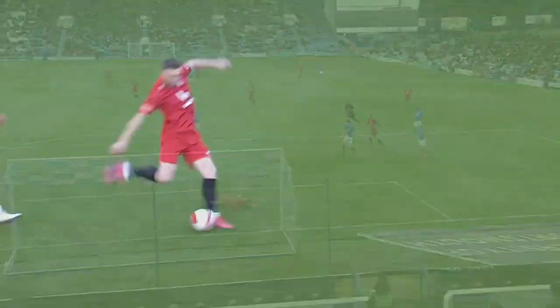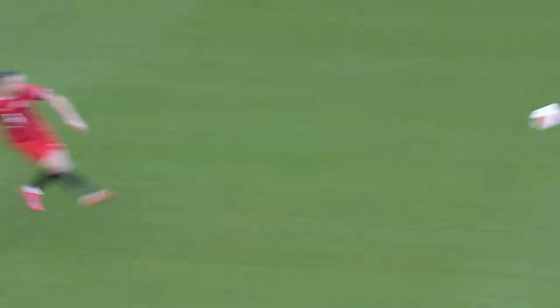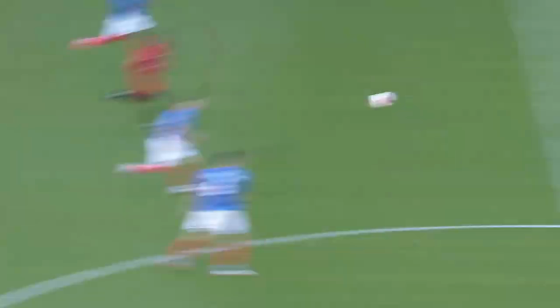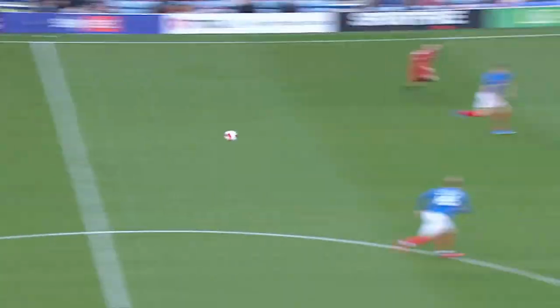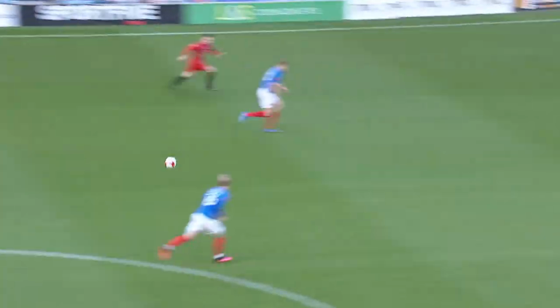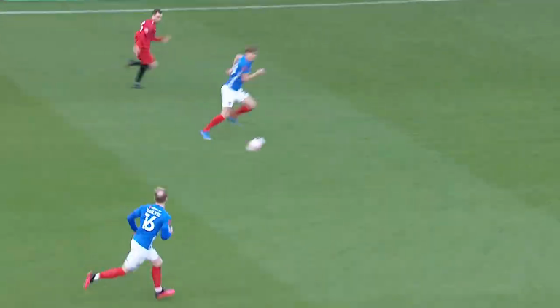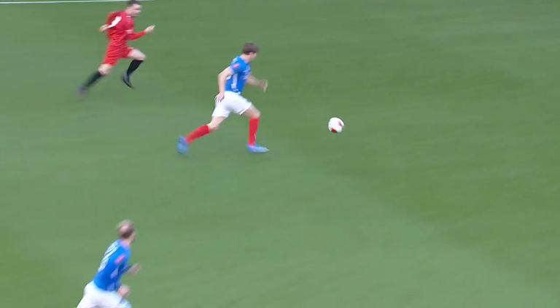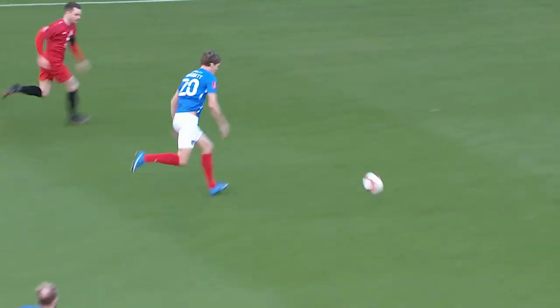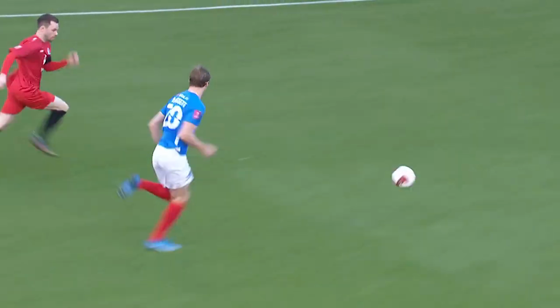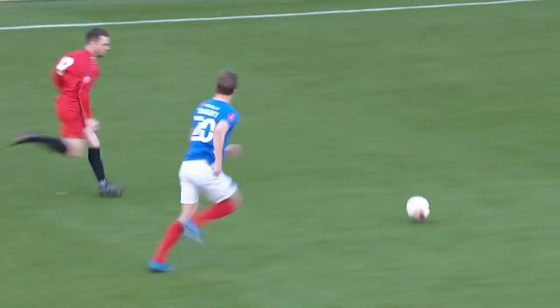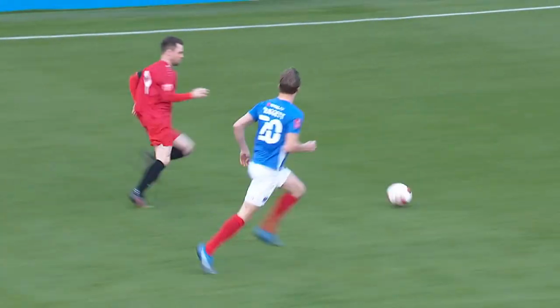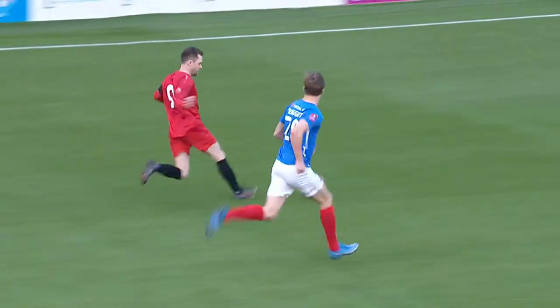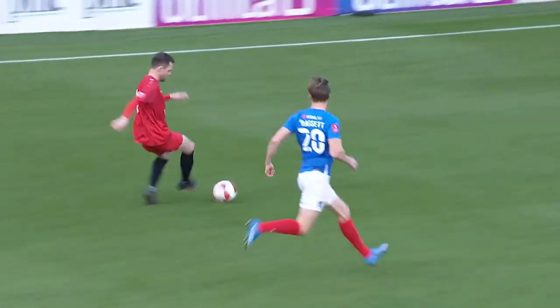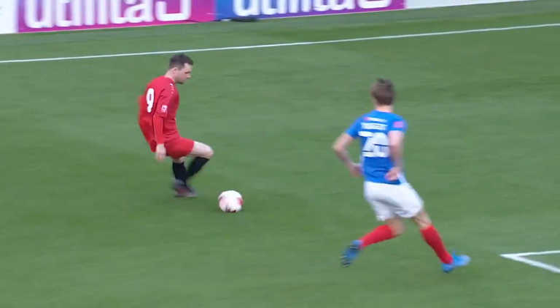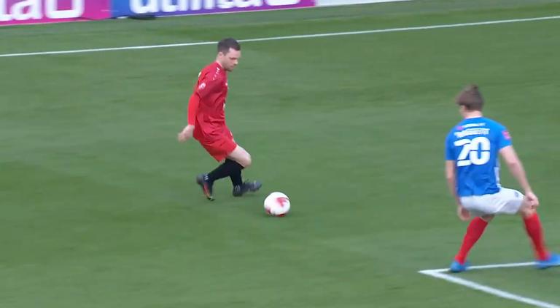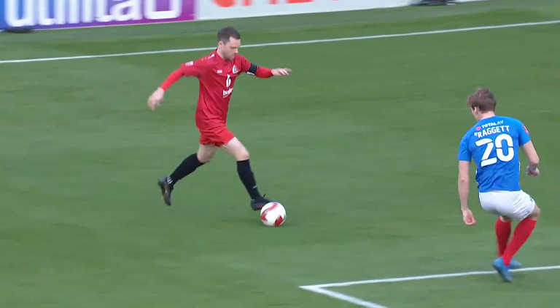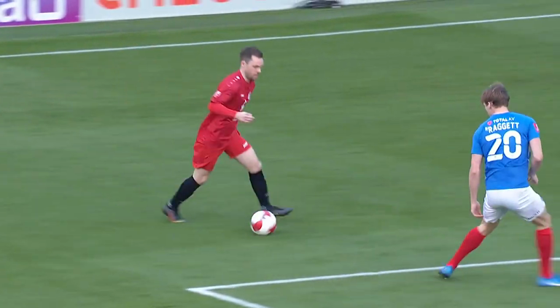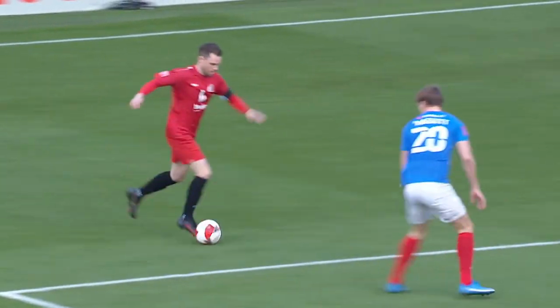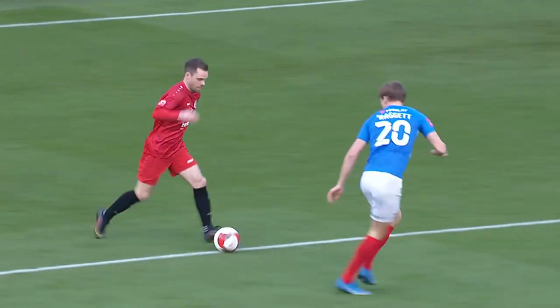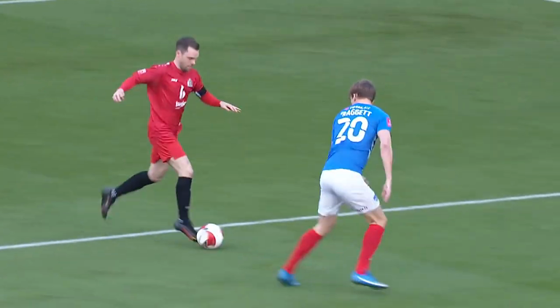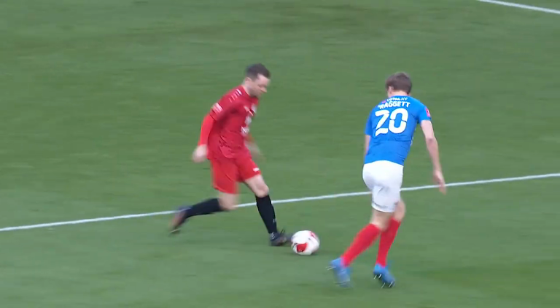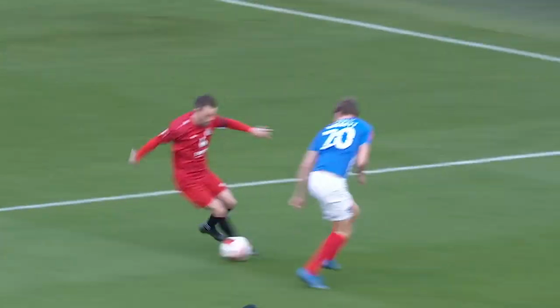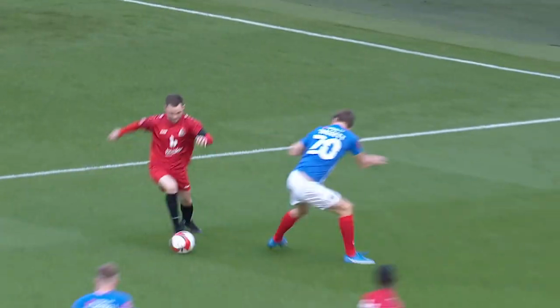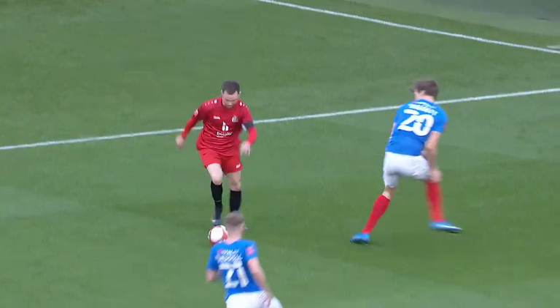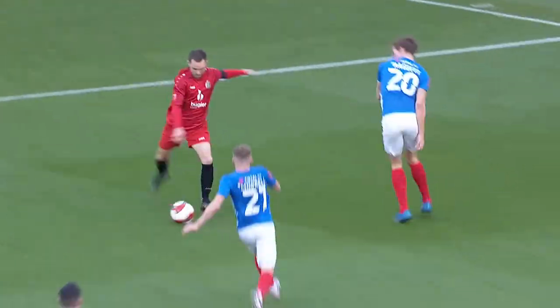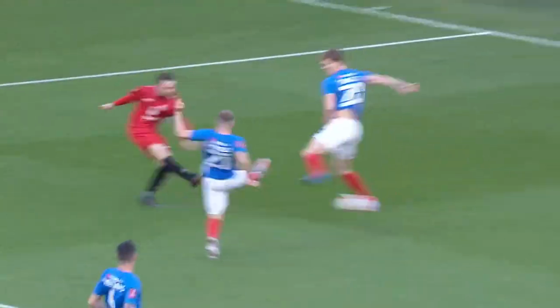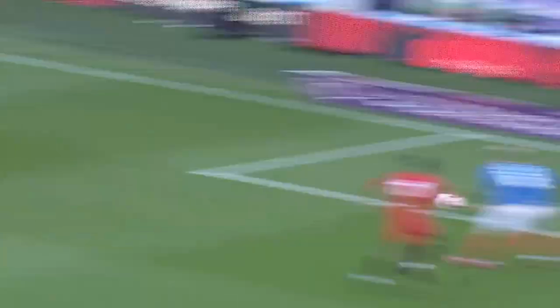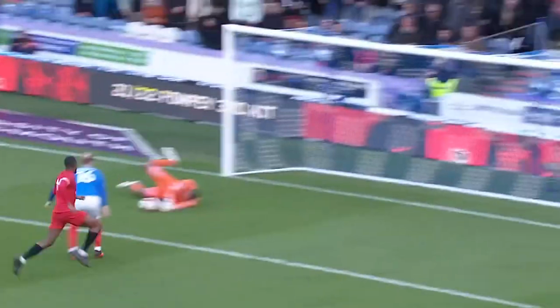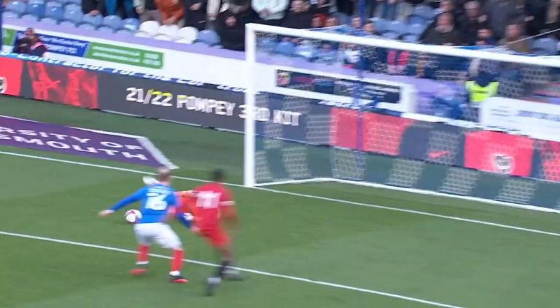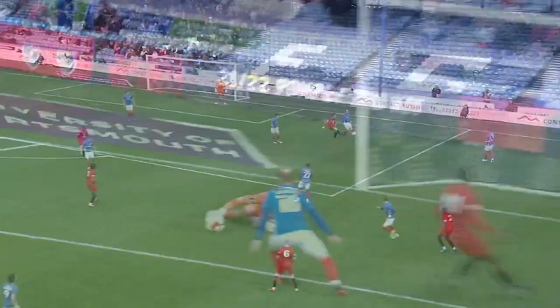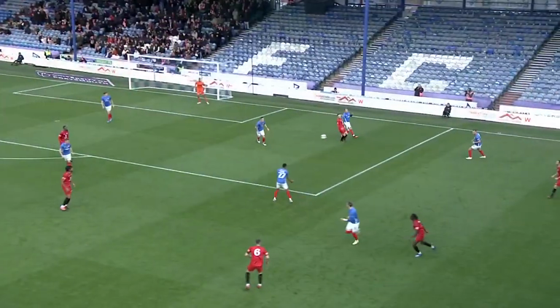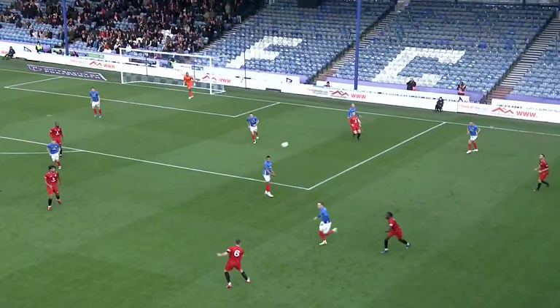Sean Raggett shows him inside, which is not the ideal thing to do in that situation. Ewington gets his shot away, and it's a comfortable save for Bozzu. But a warning for Portsmouth.